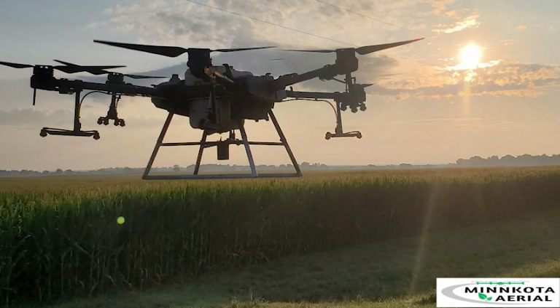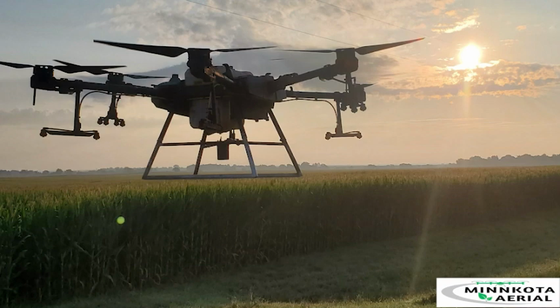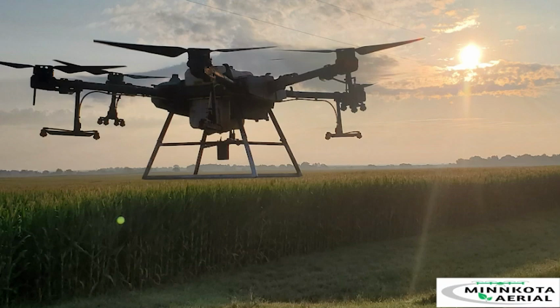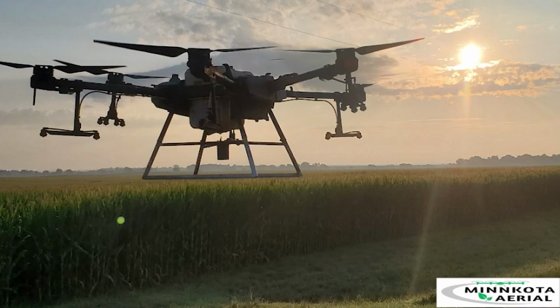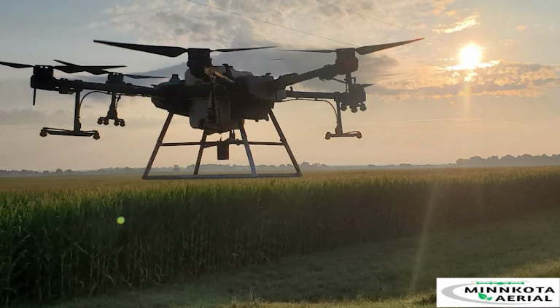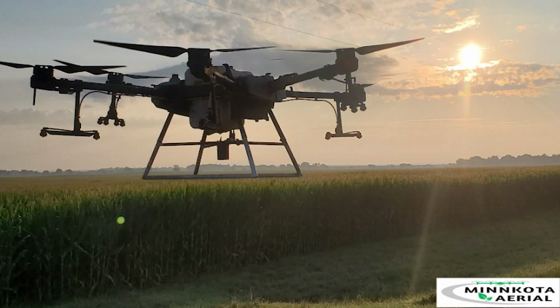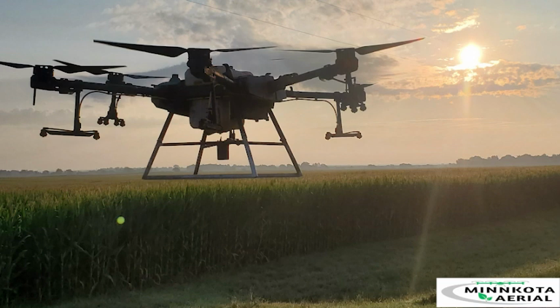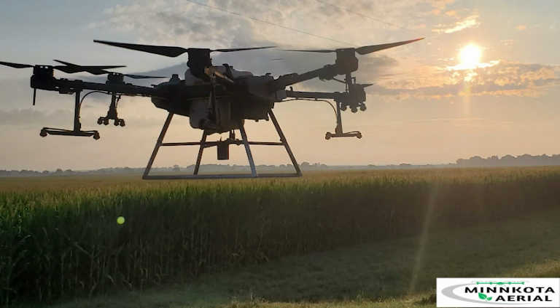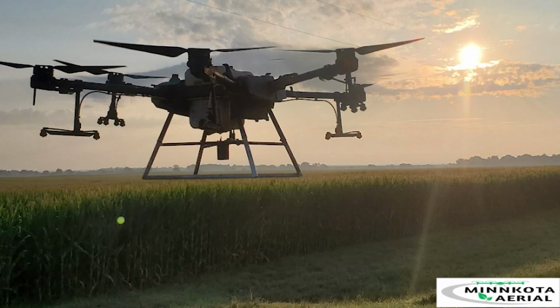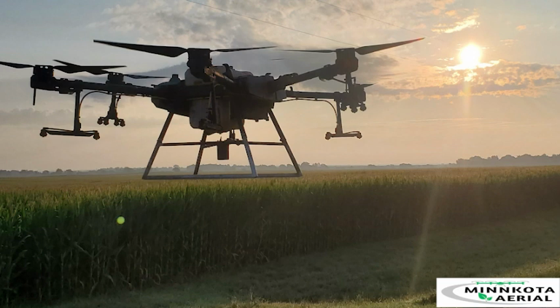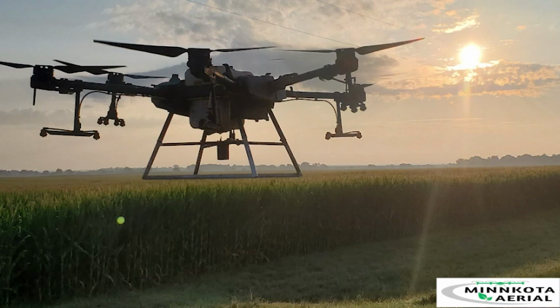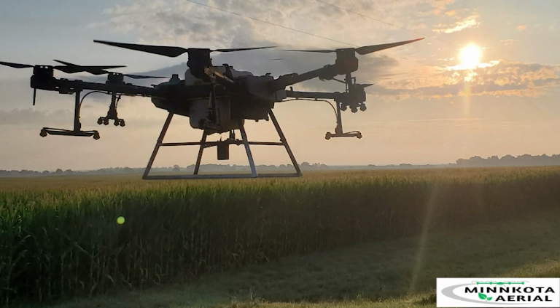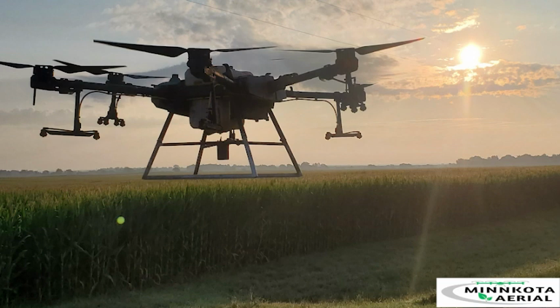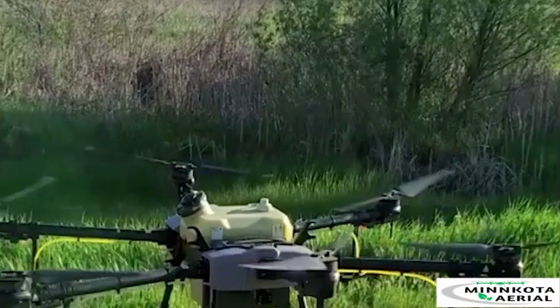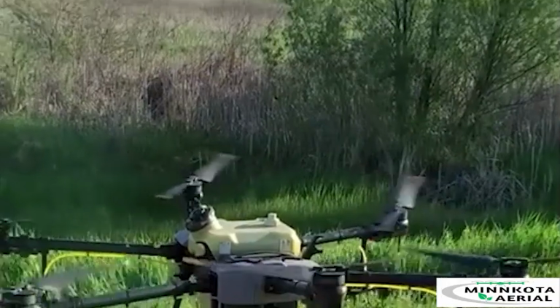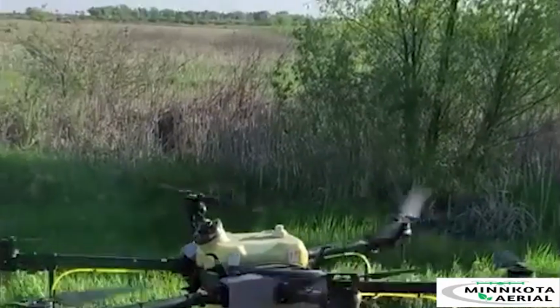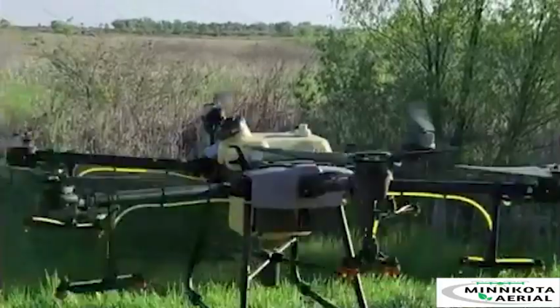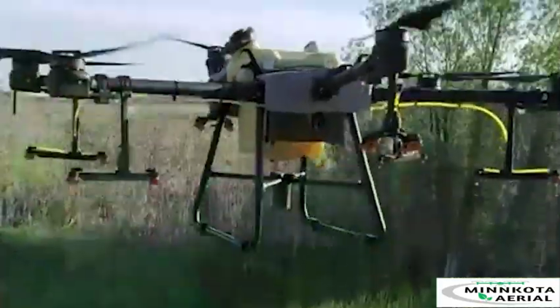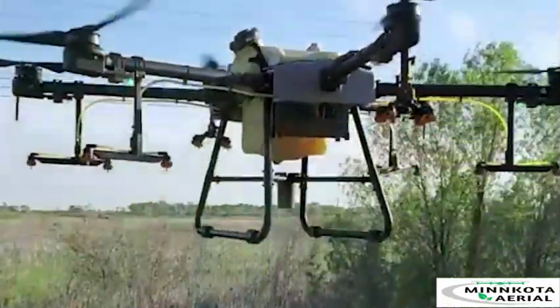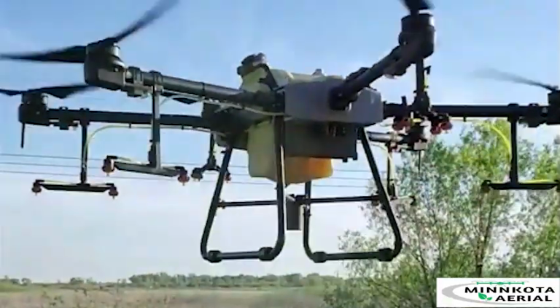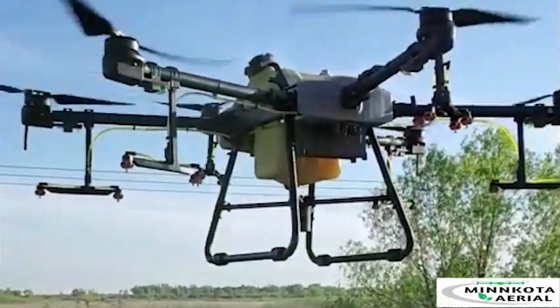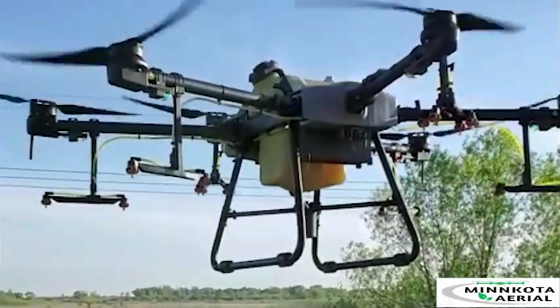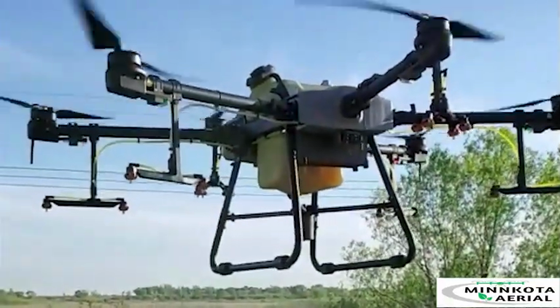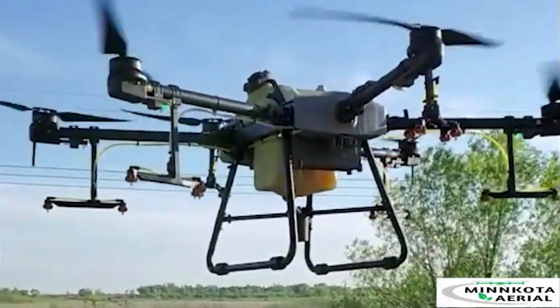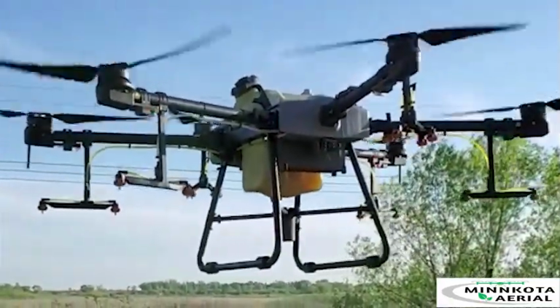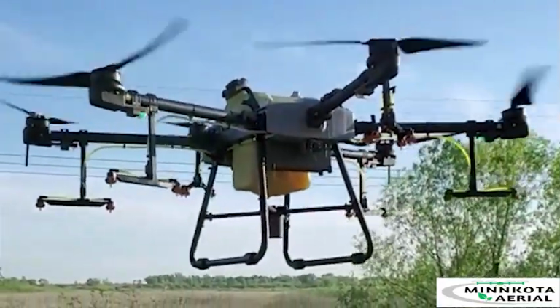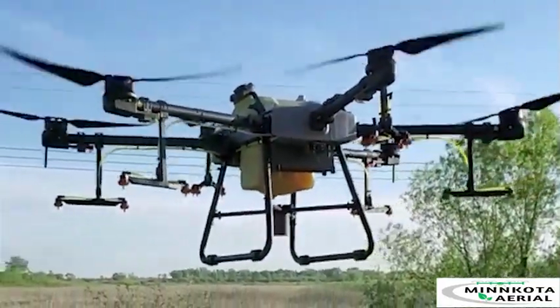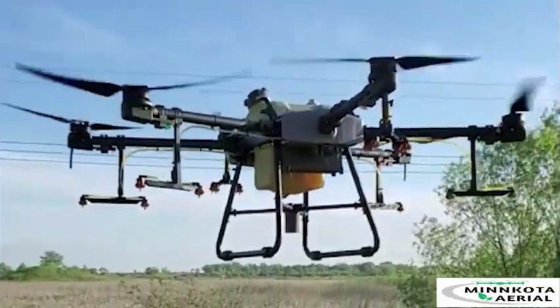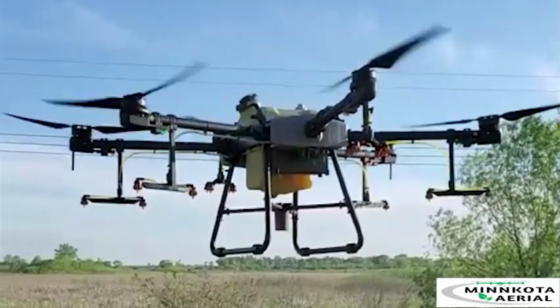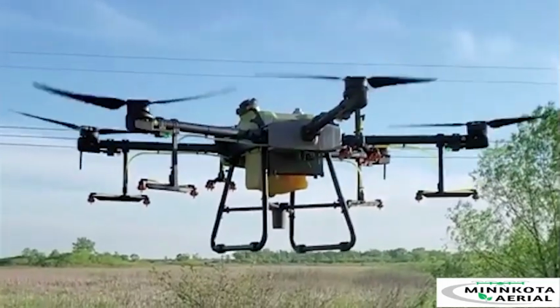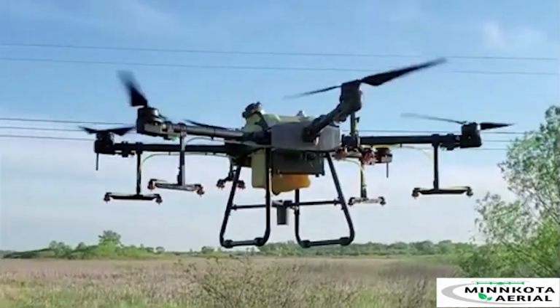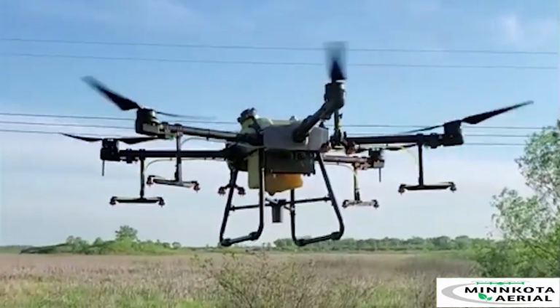So how can drones be used? The better question is what can't they do? We can do everything that a ground rig or crop duster can do and more, because of the nimble flight characteristics and small footprint of our equipment.